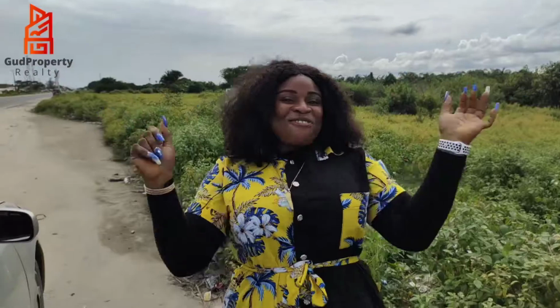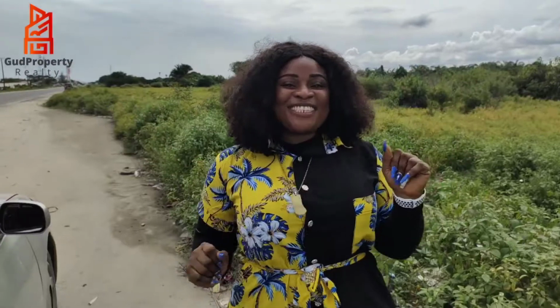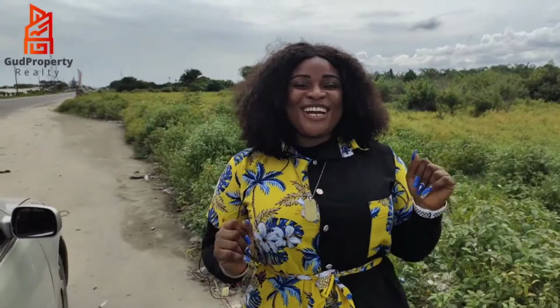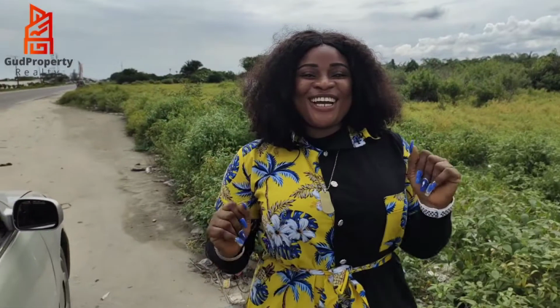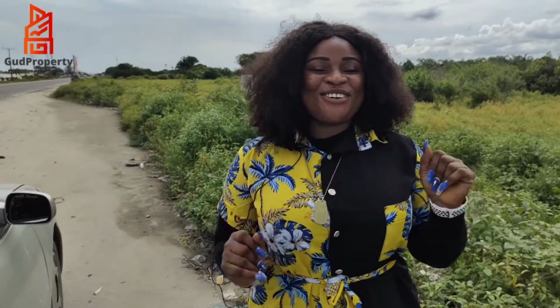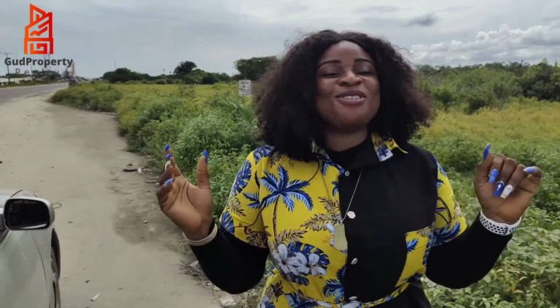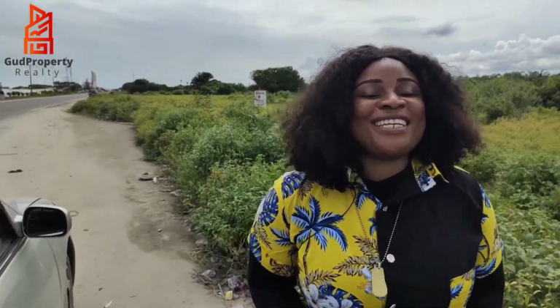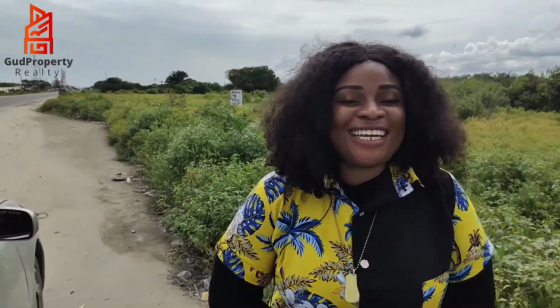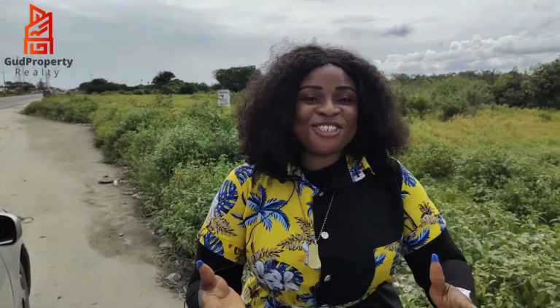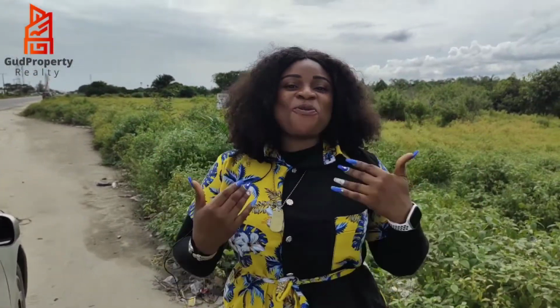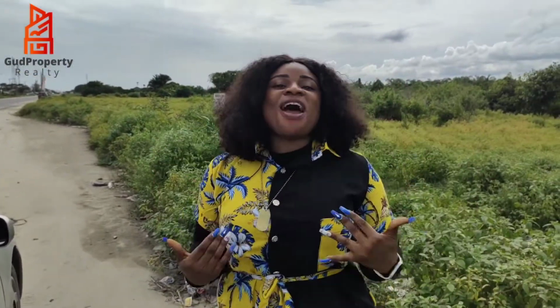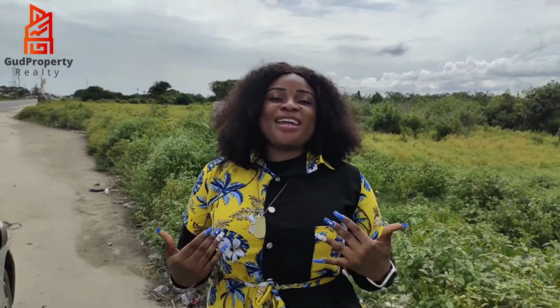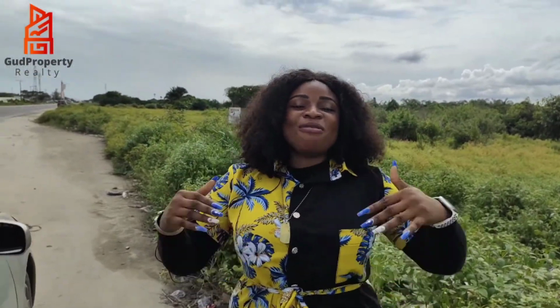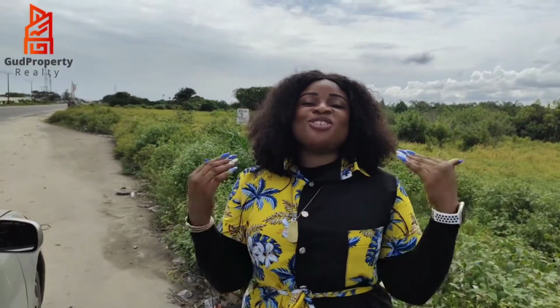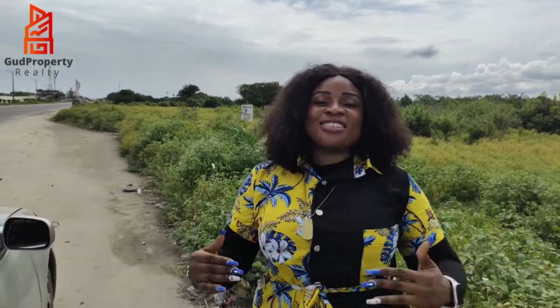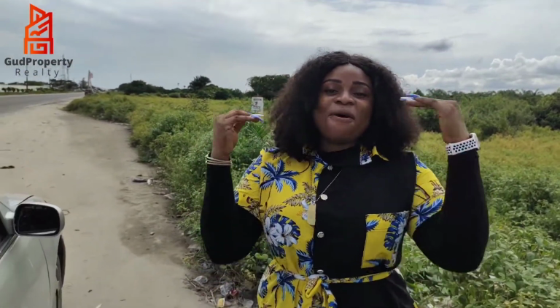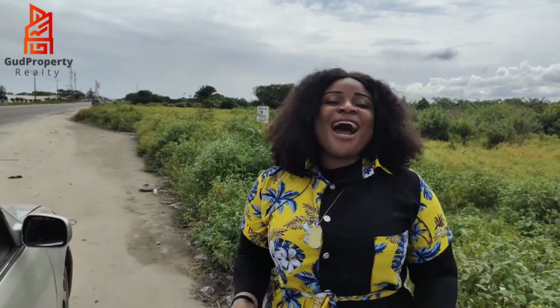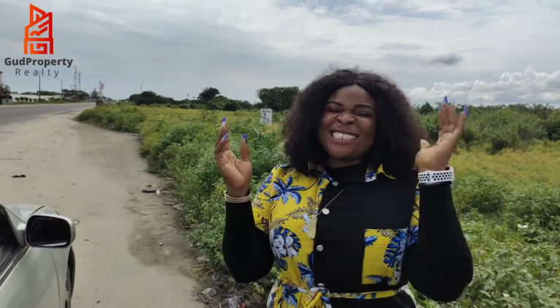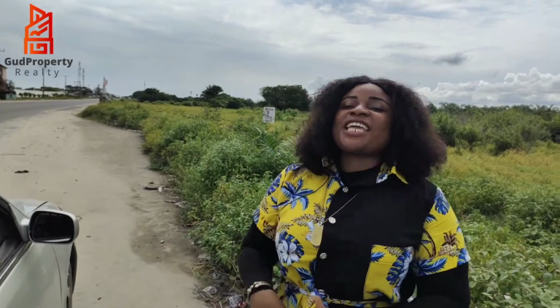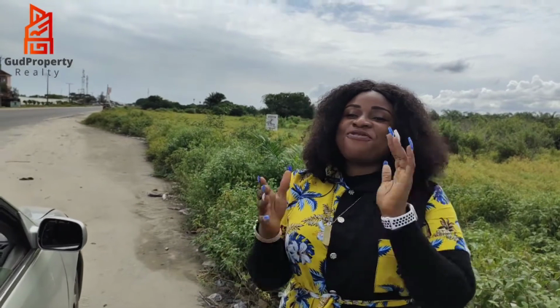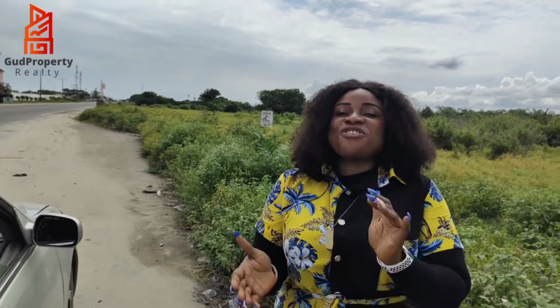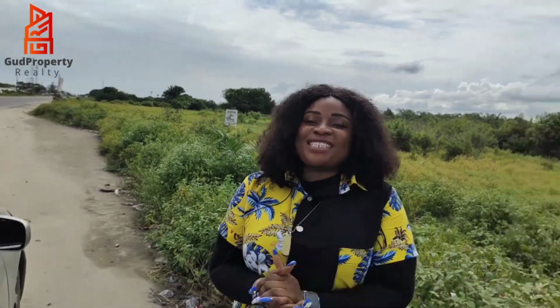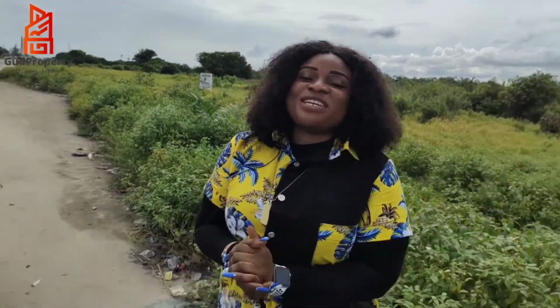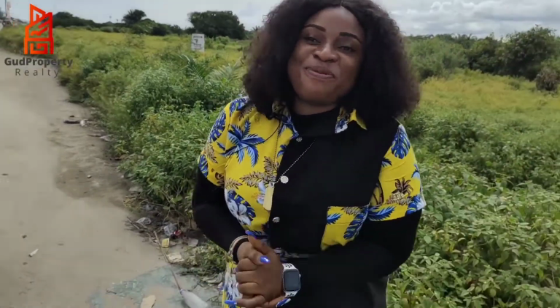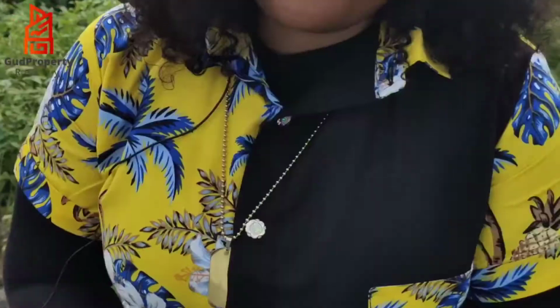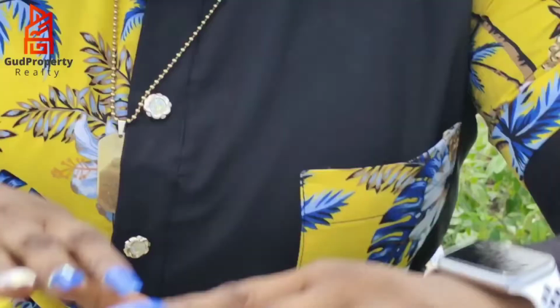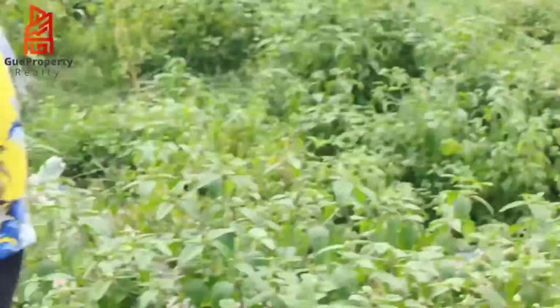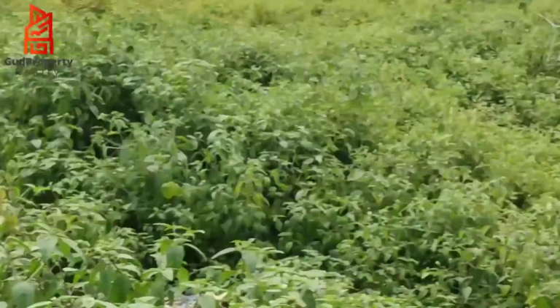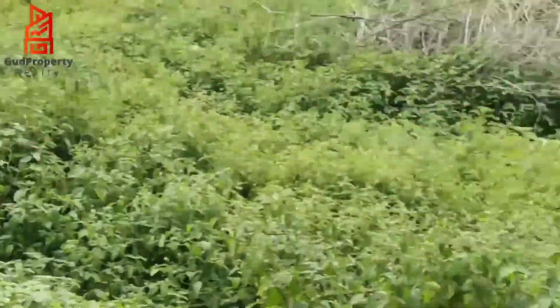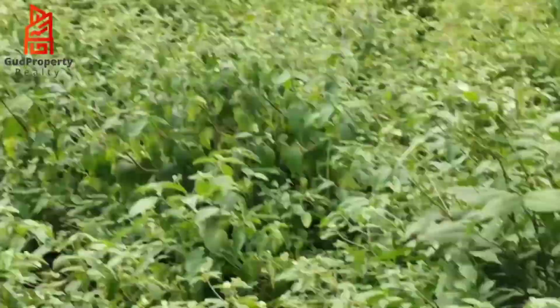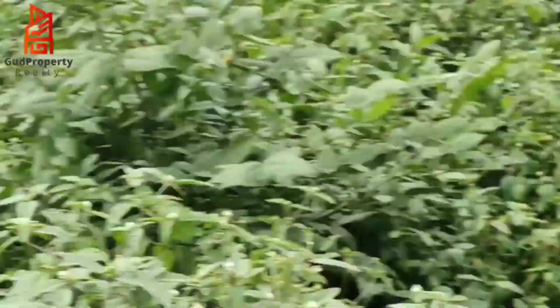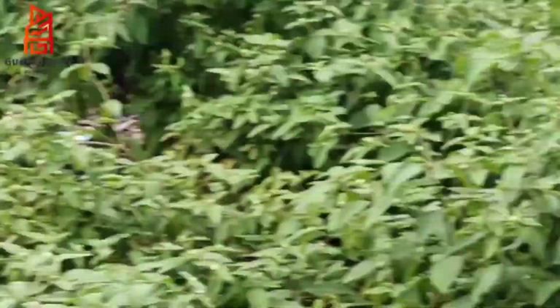Hi investors! I'm so excited. You know where I am right now. I'm just by the Leki Free Trade Zone in Iberju Leki, right along the coastal road.